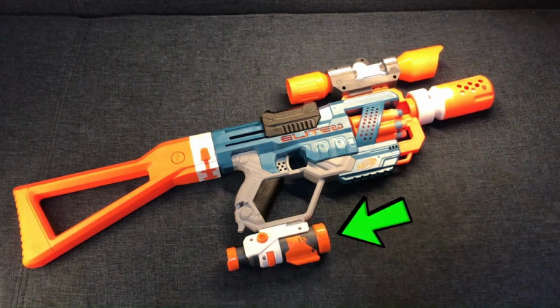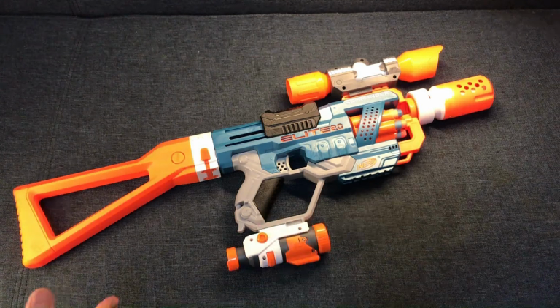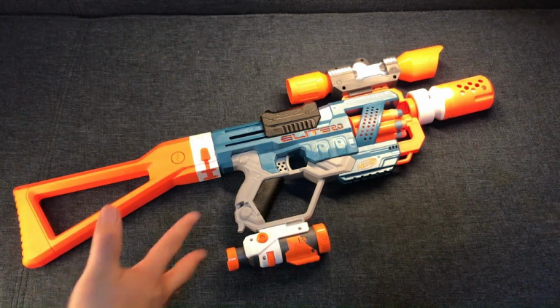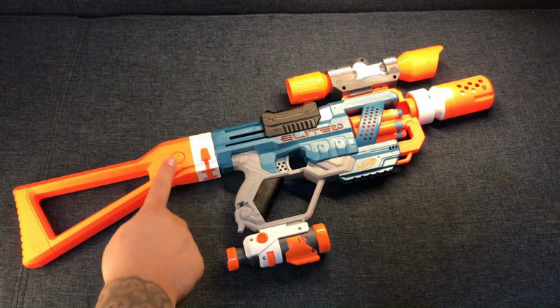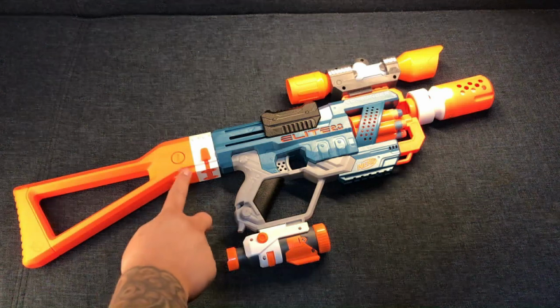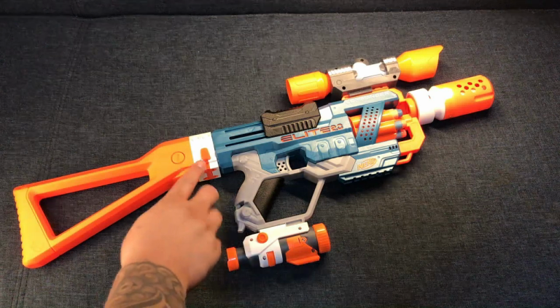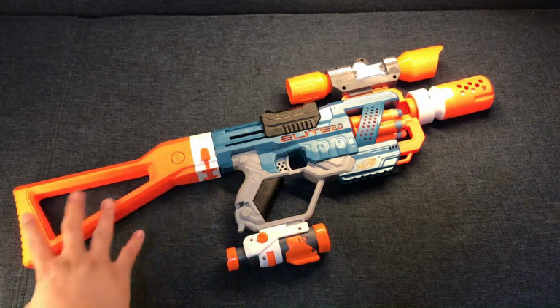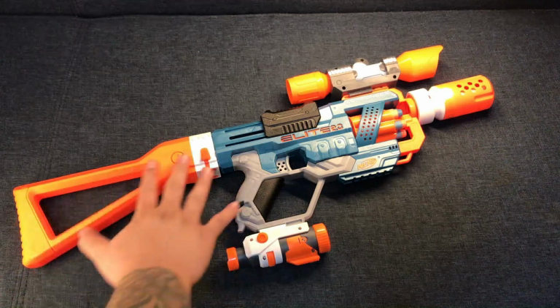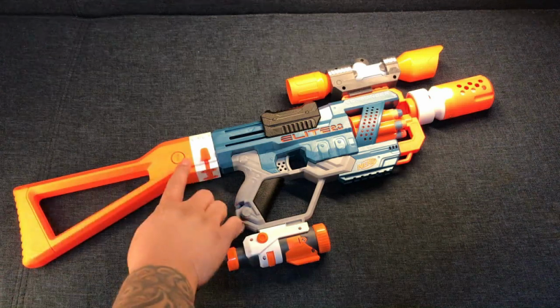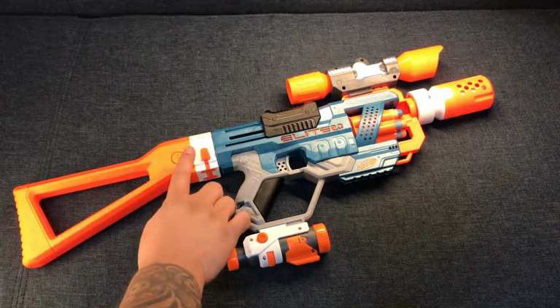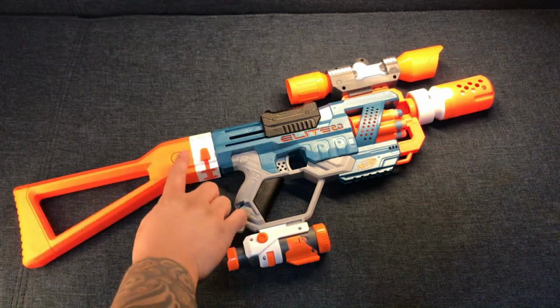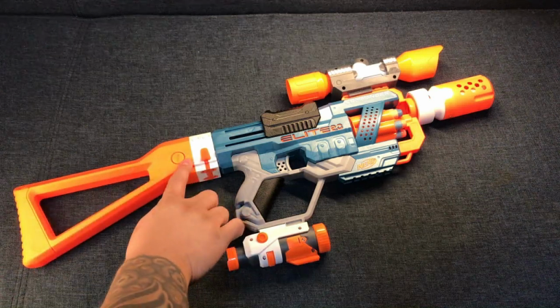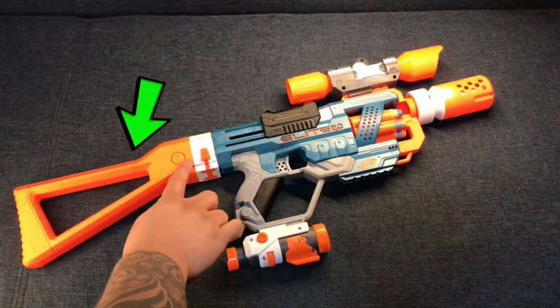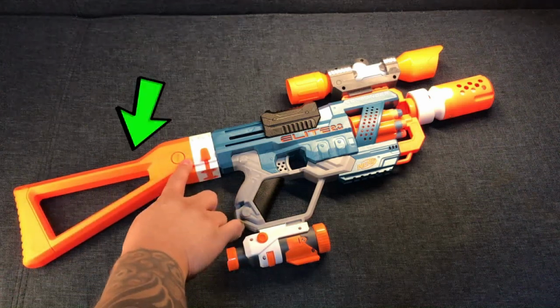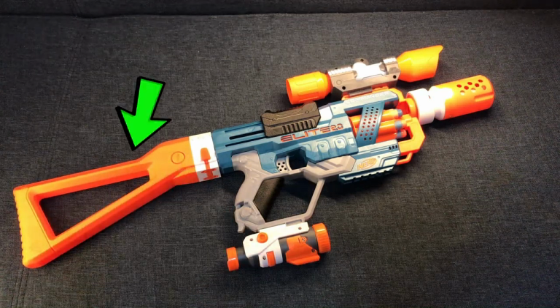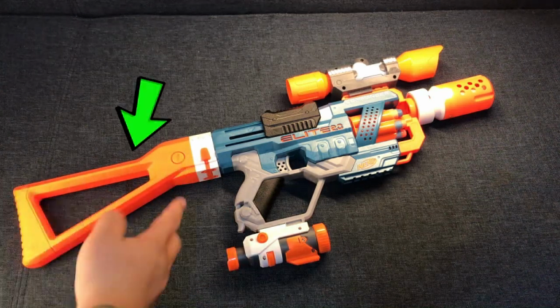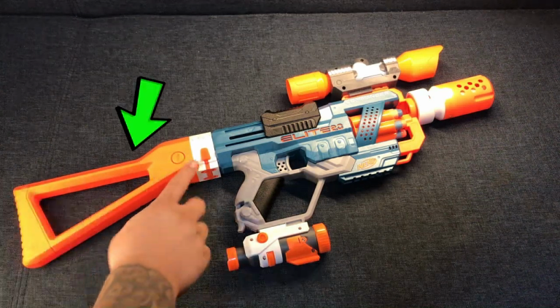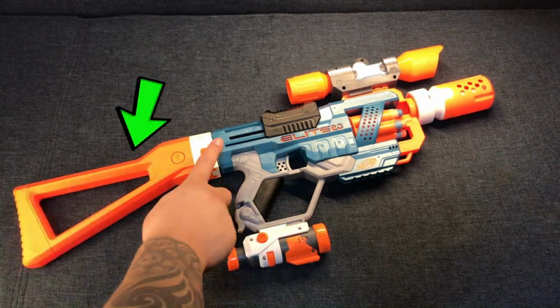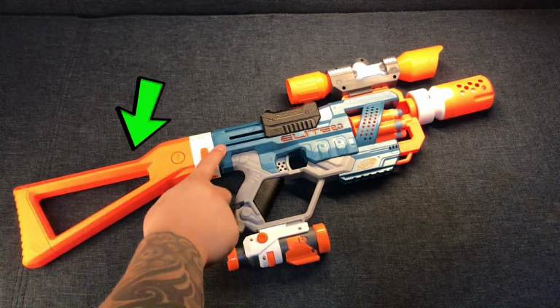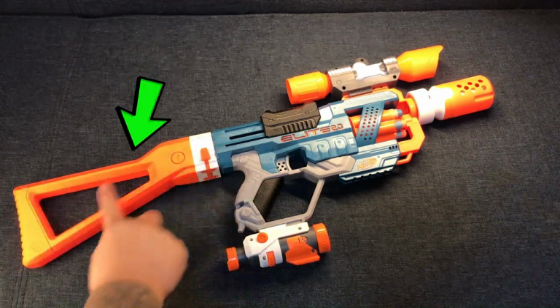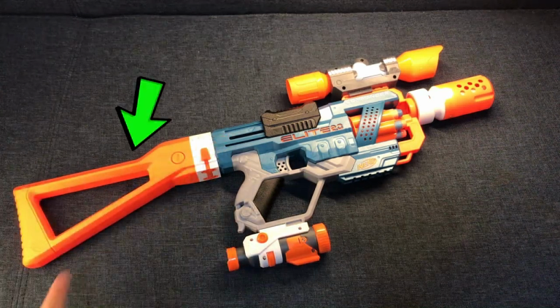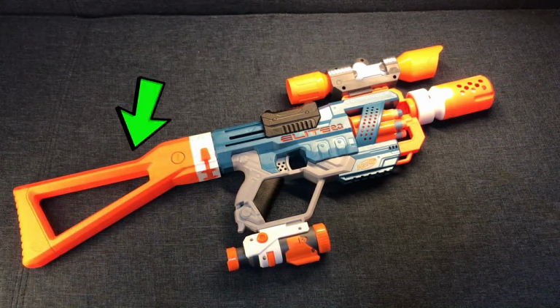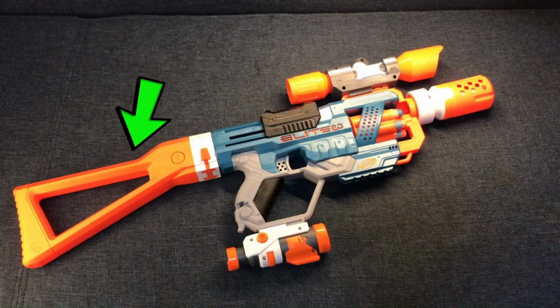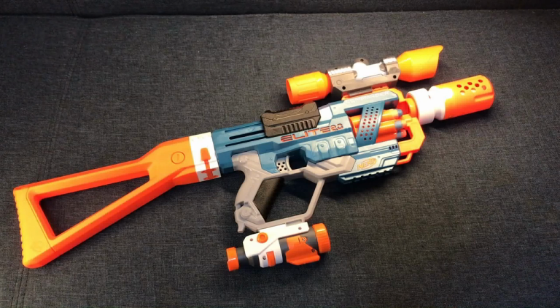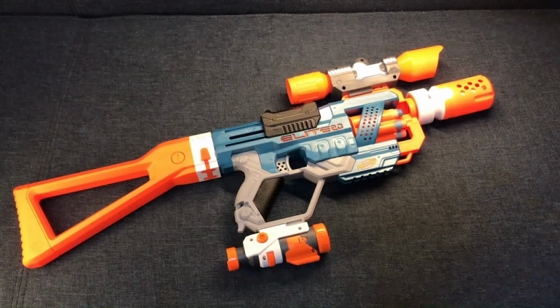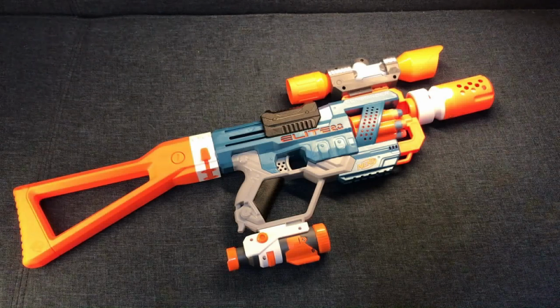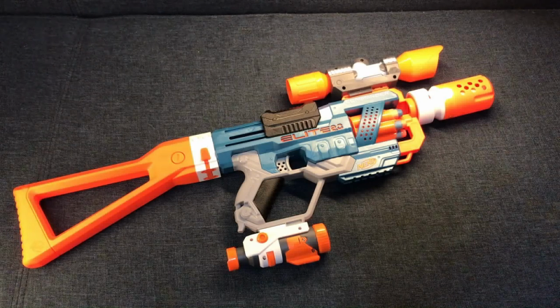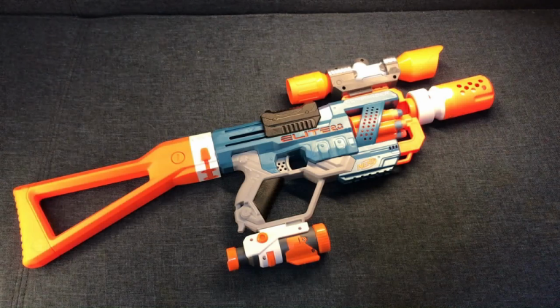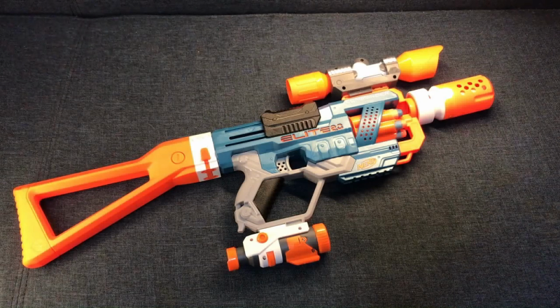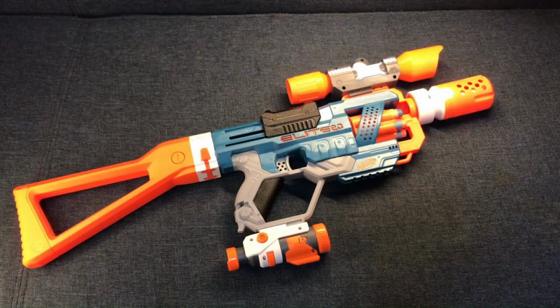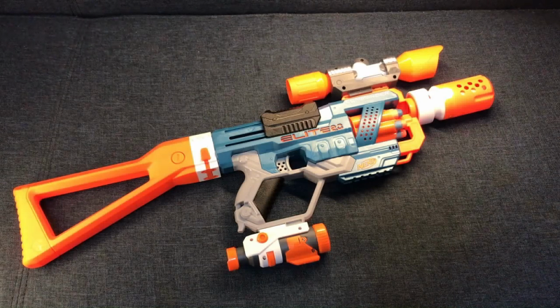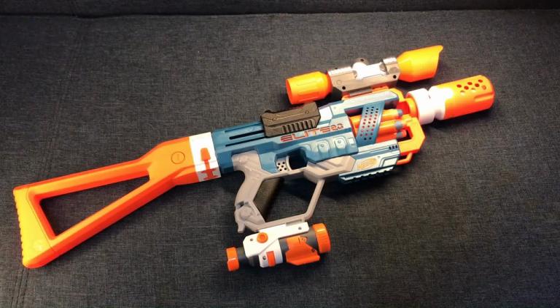And we have also attached a stock right here on the end of our Nerf gun. Because that really looks good, right?